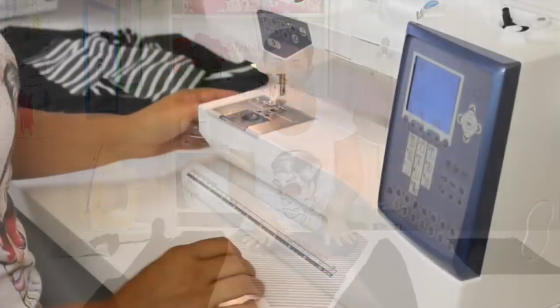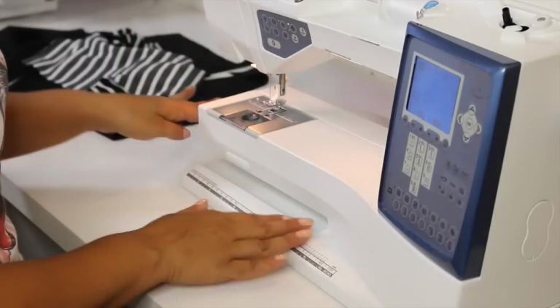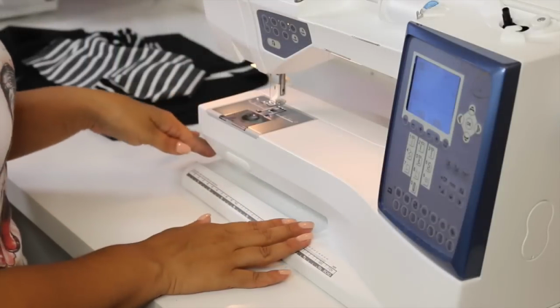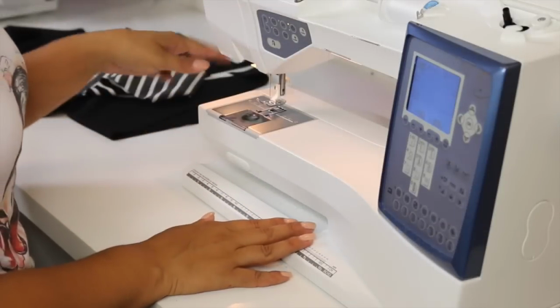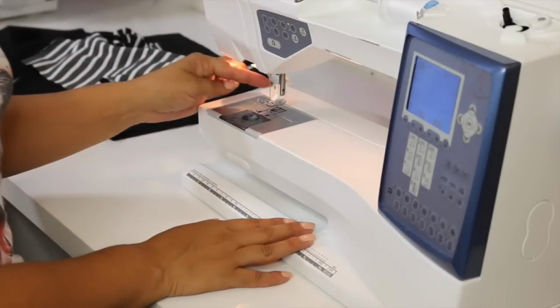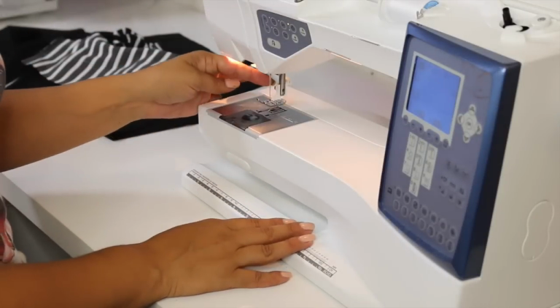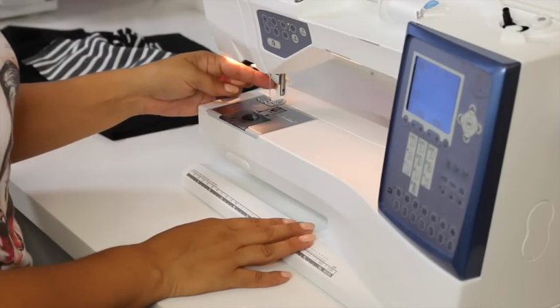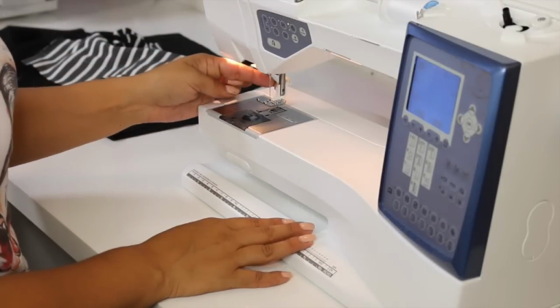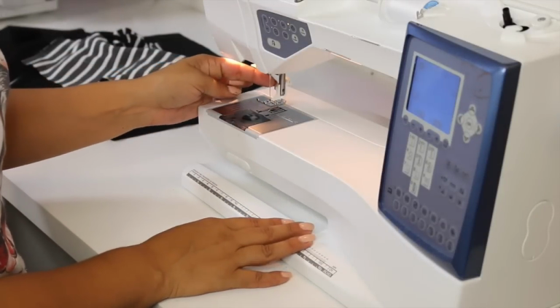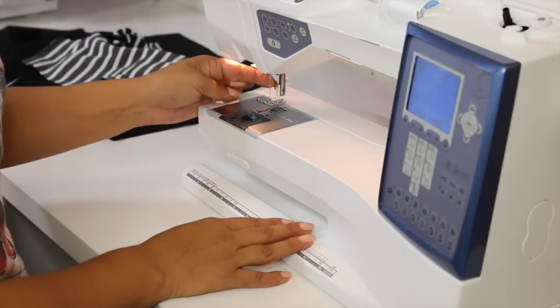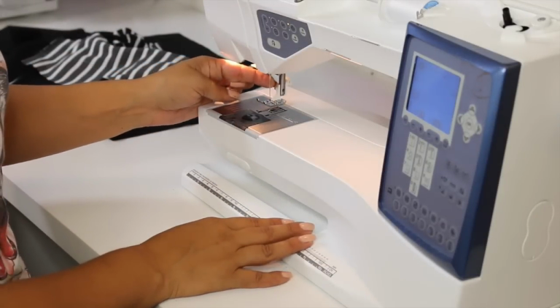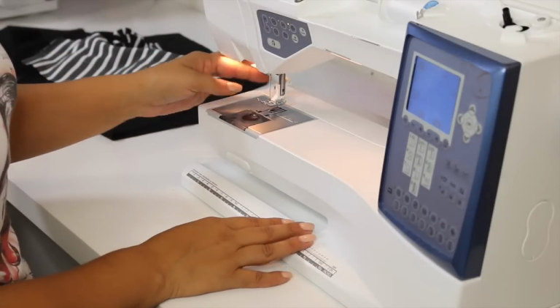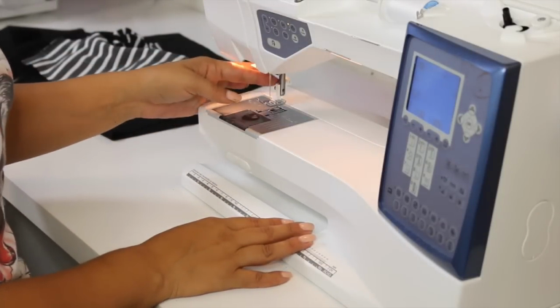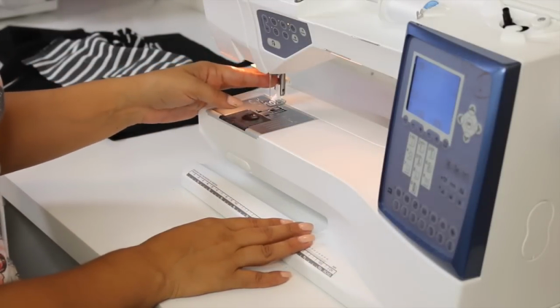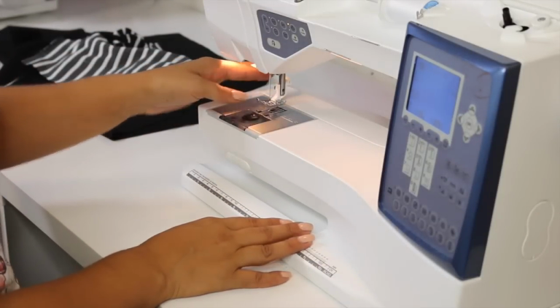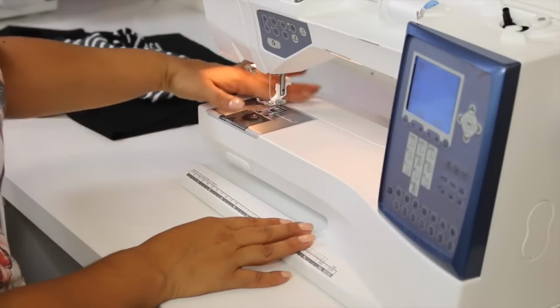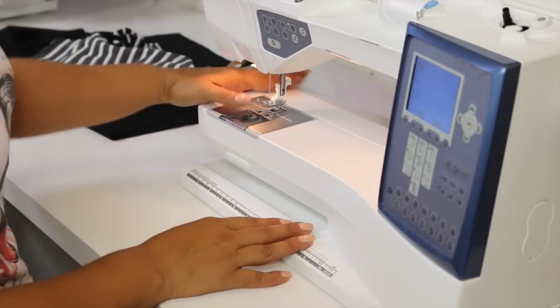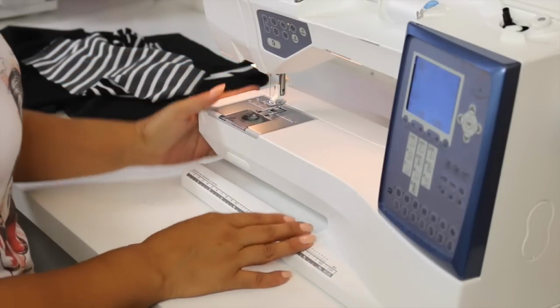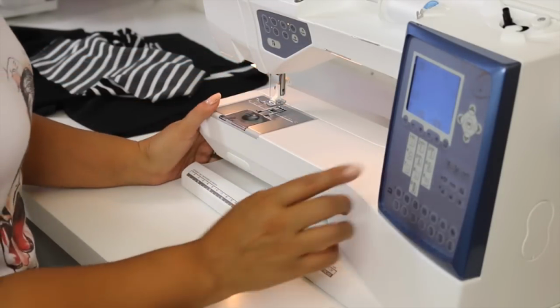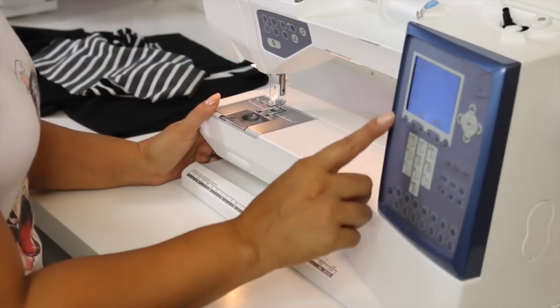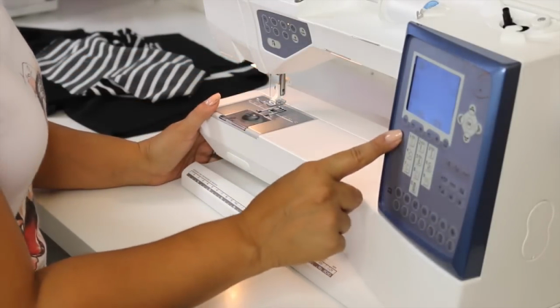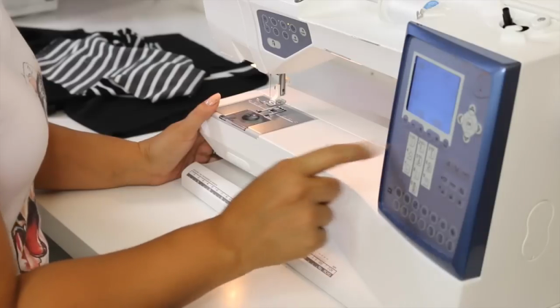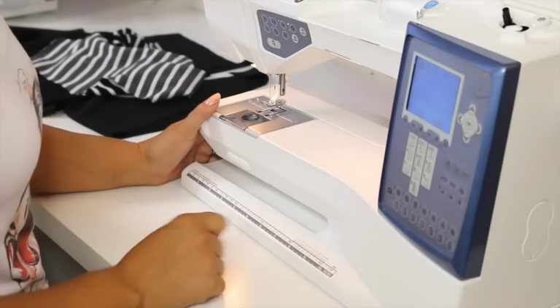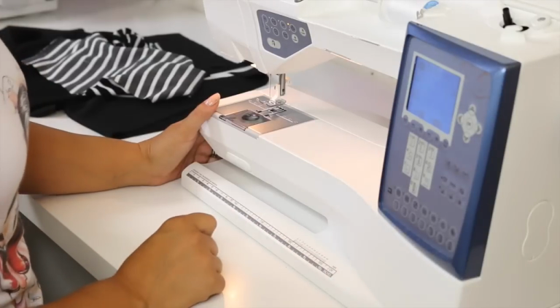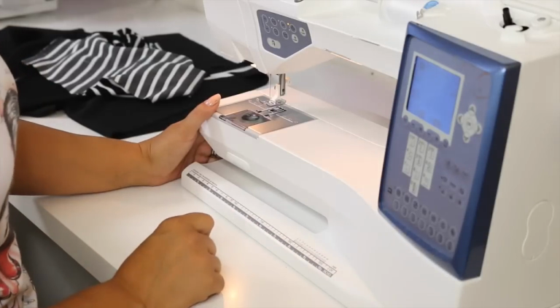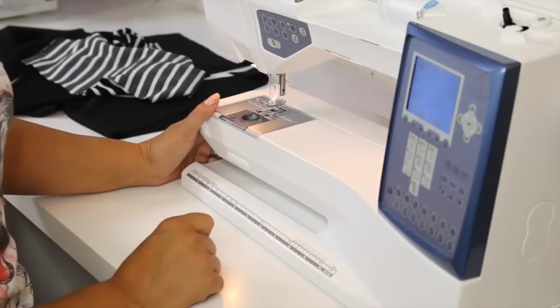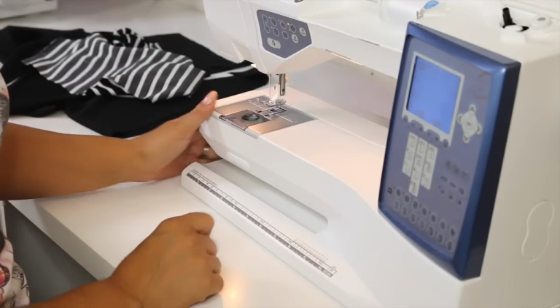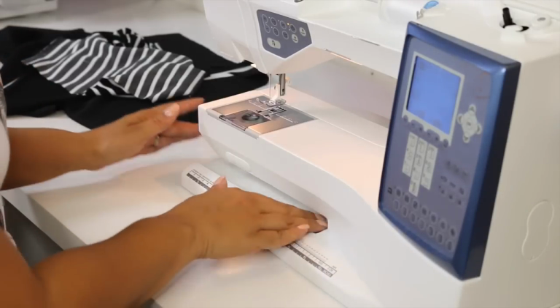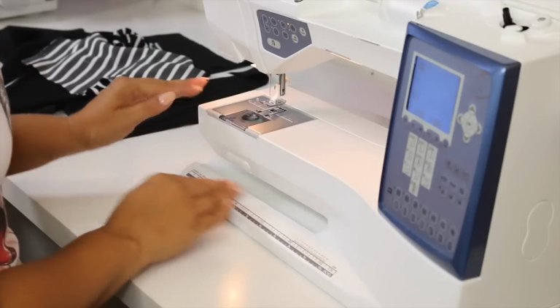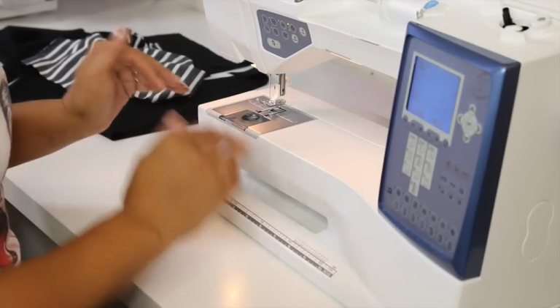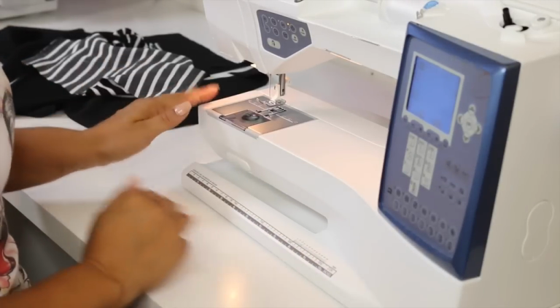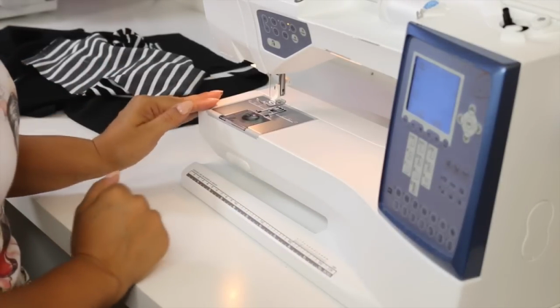Before we start sewing, make sure you're using a ballpoint needle or a stretch needle and that you're using a stretch stitch or a very narrow zigzag to sew the entire skirt.